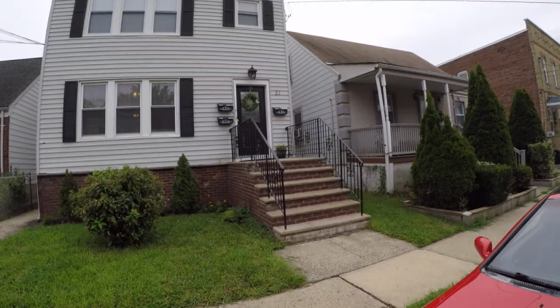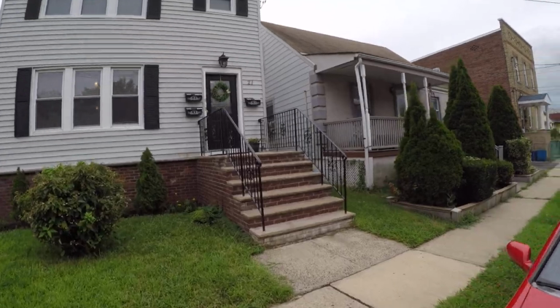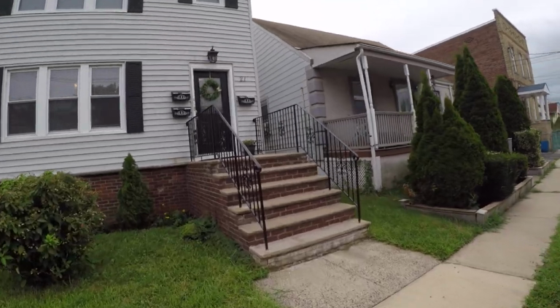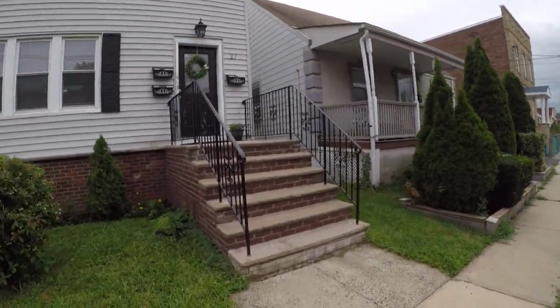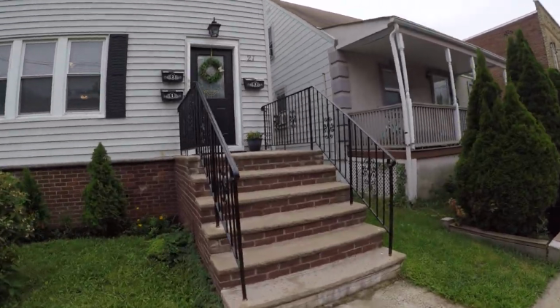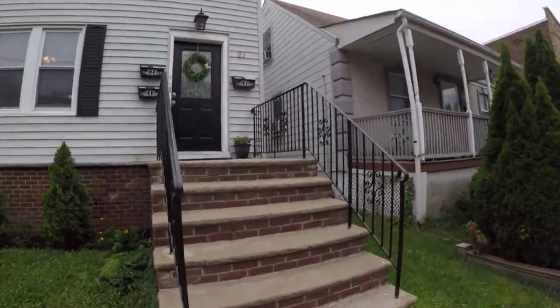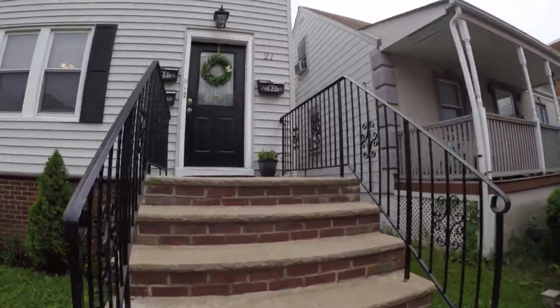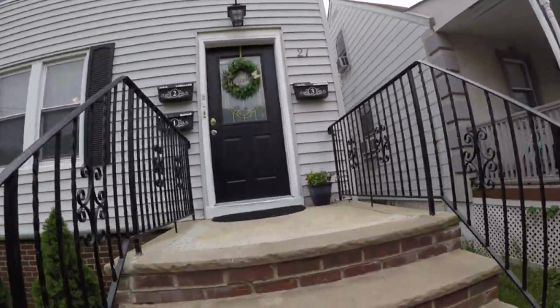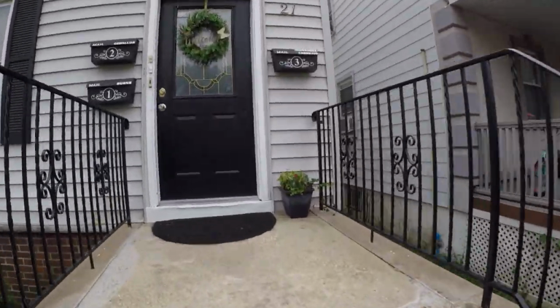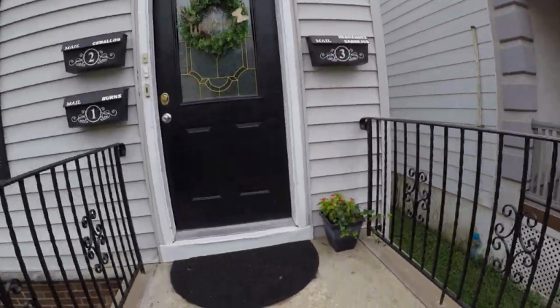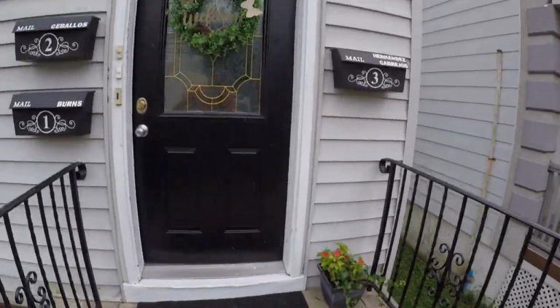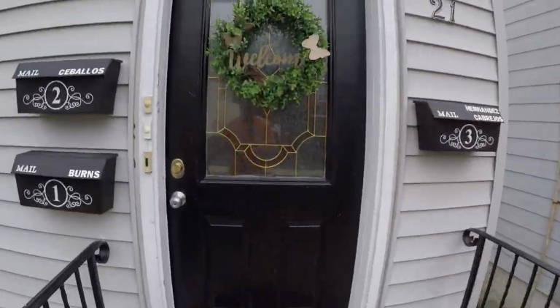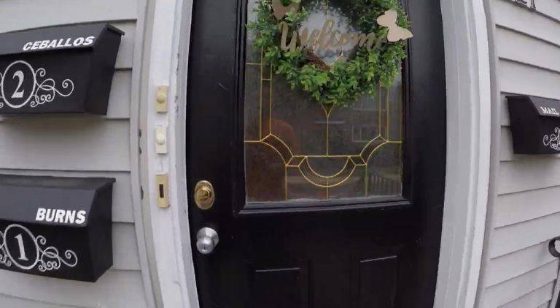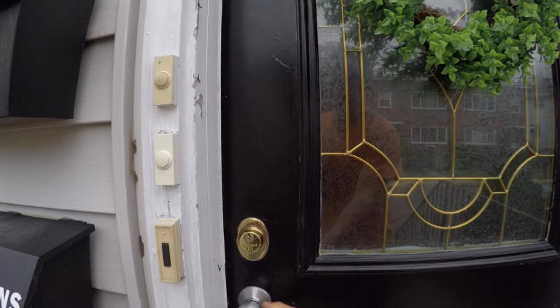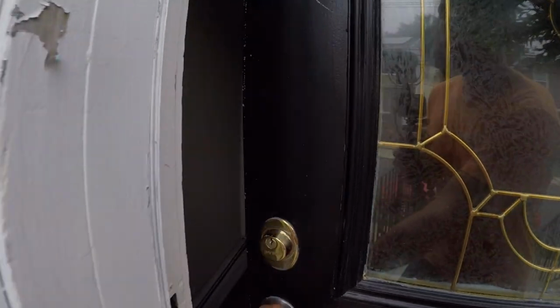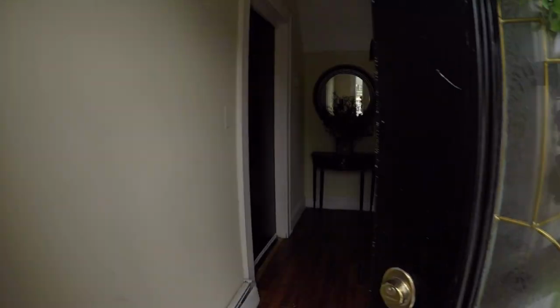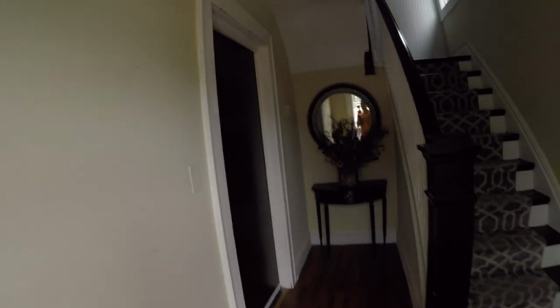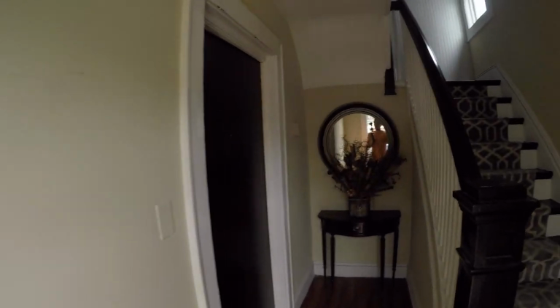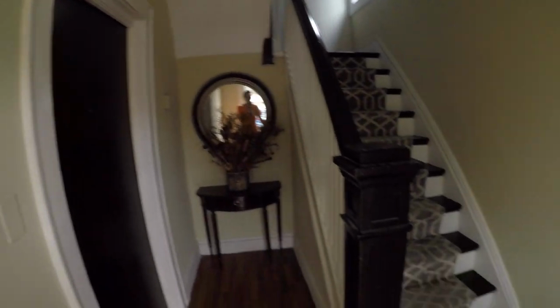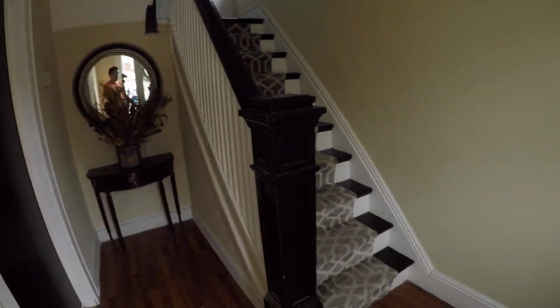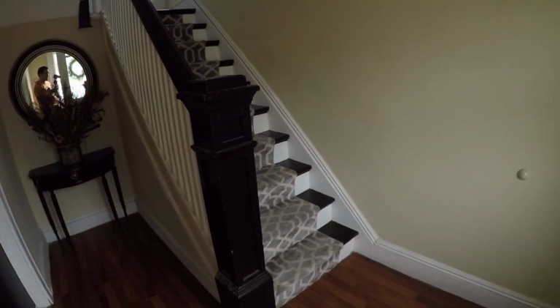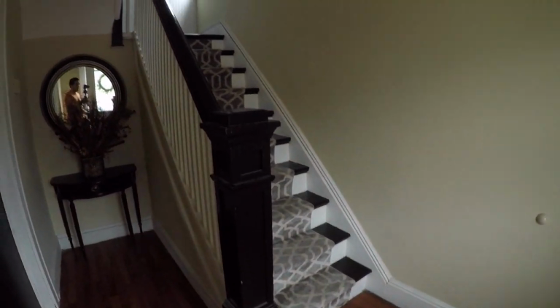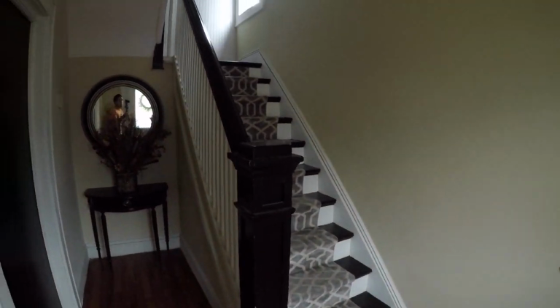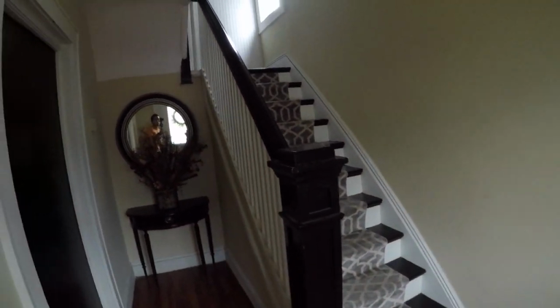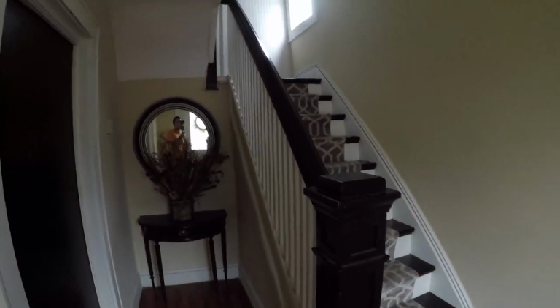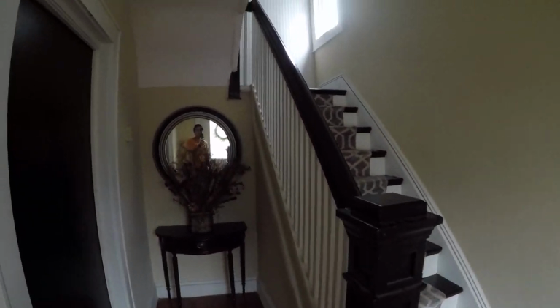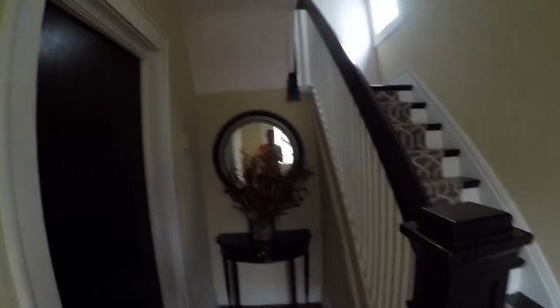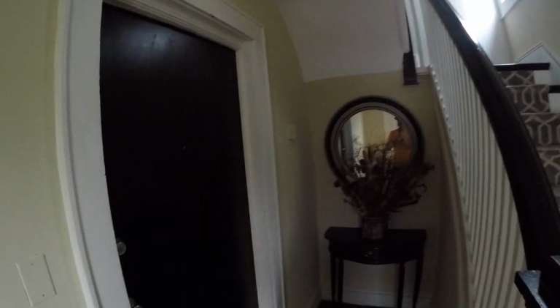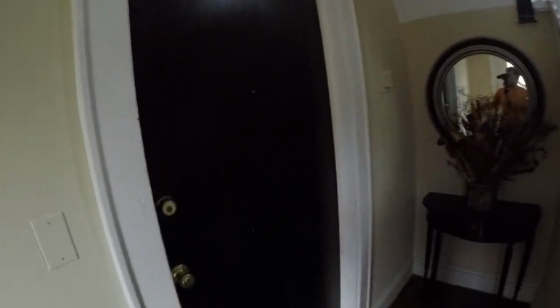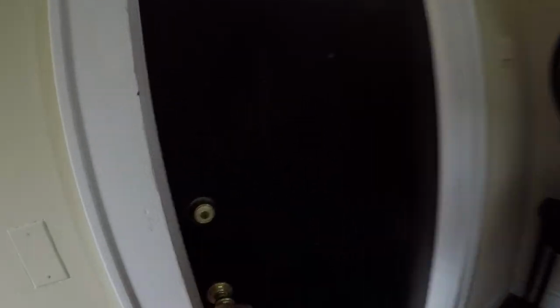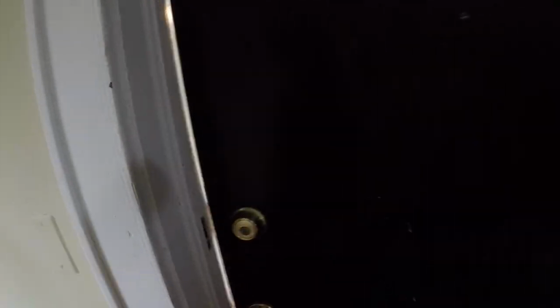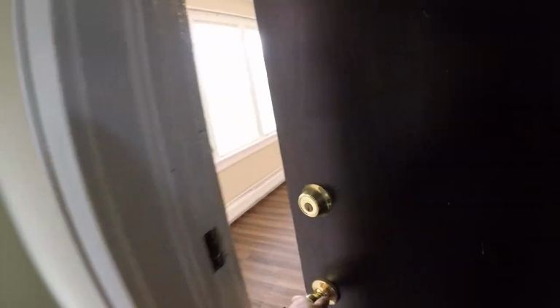This is the front entrance. Go through here and then the second and third units go up there. The first unit comes right in here.